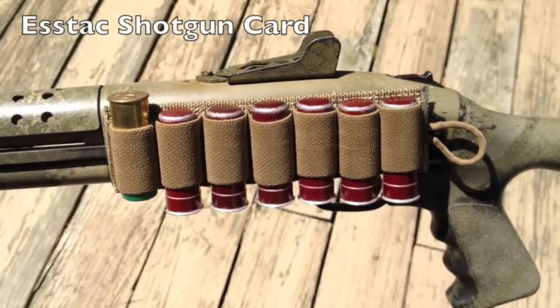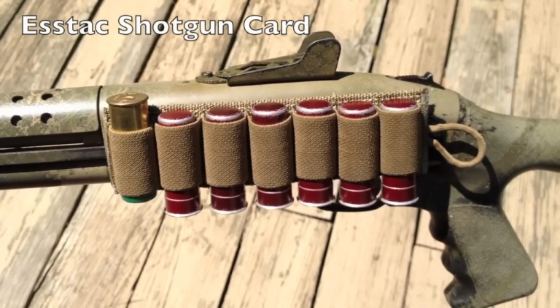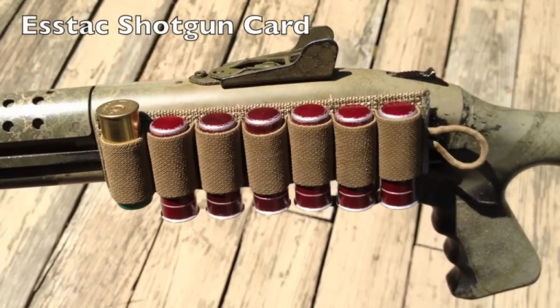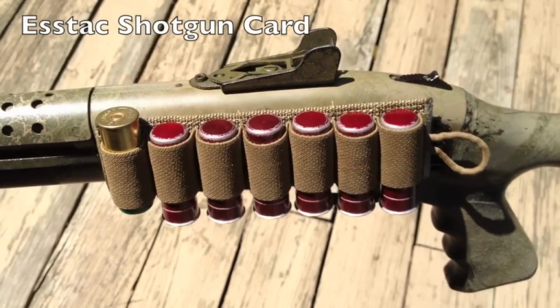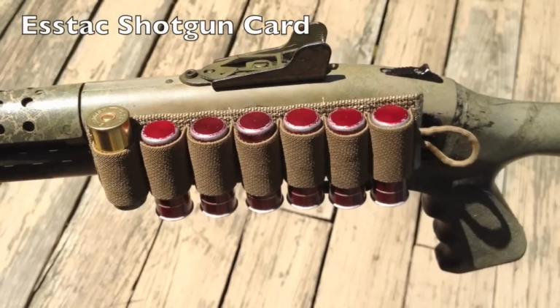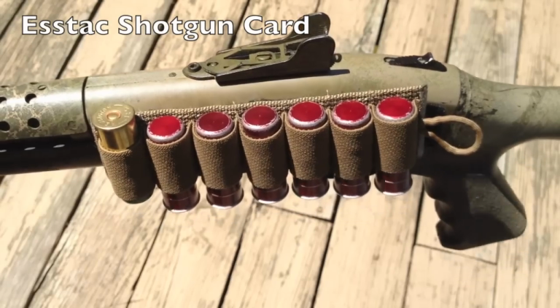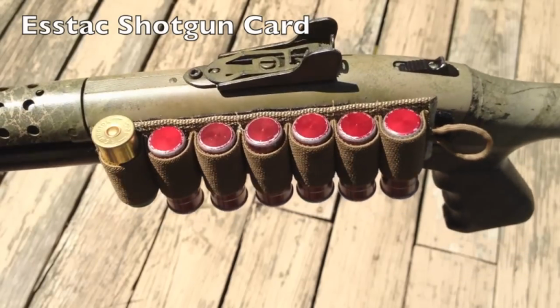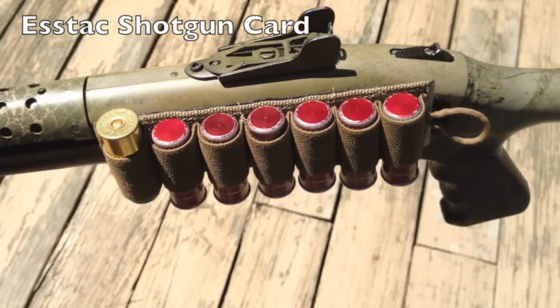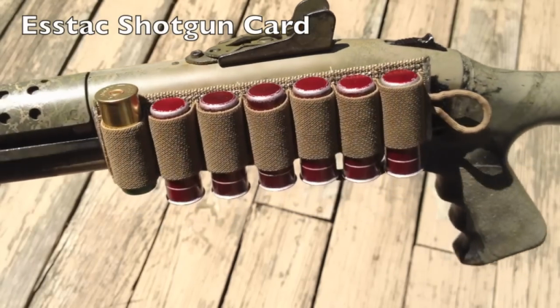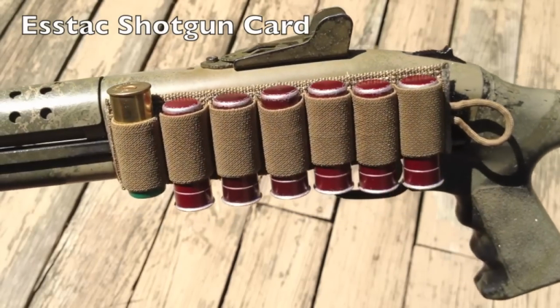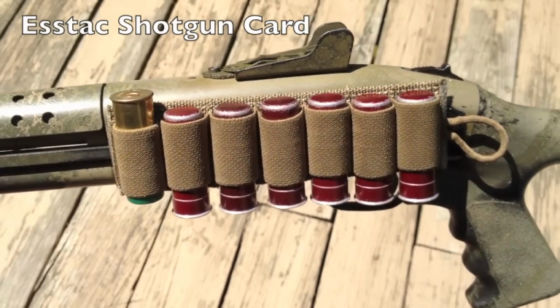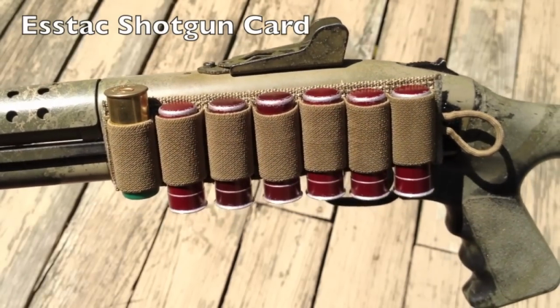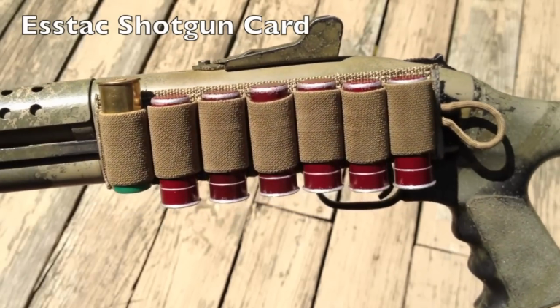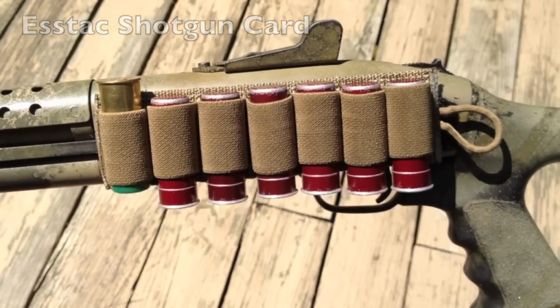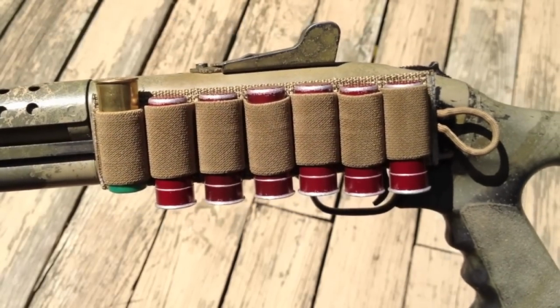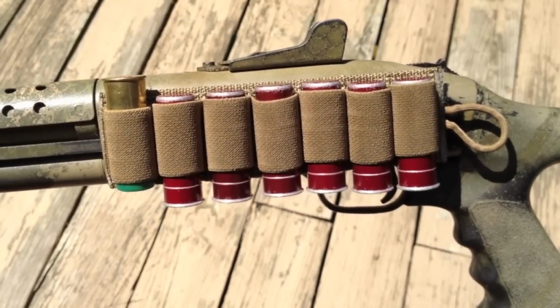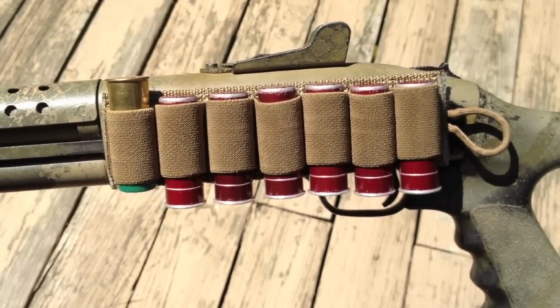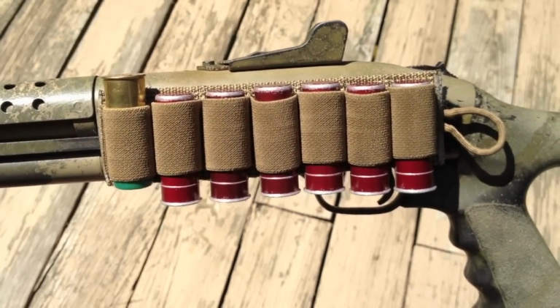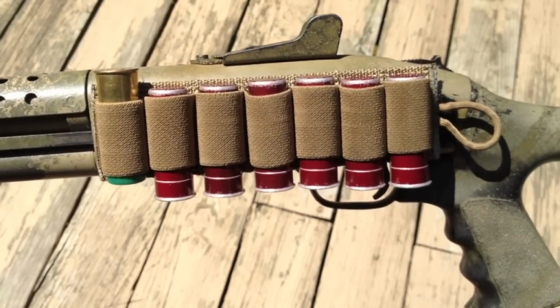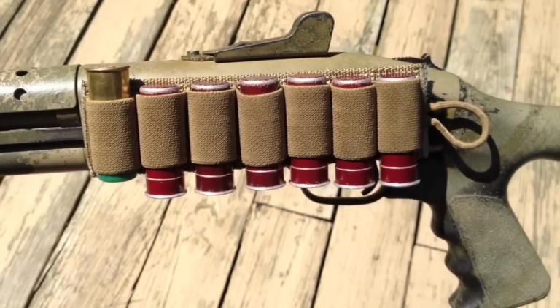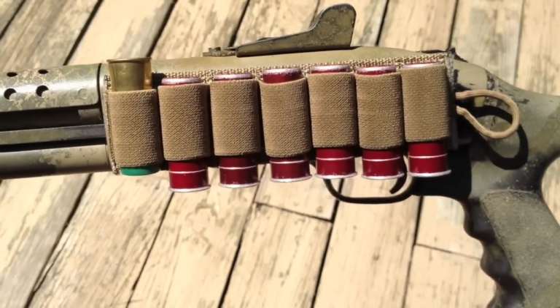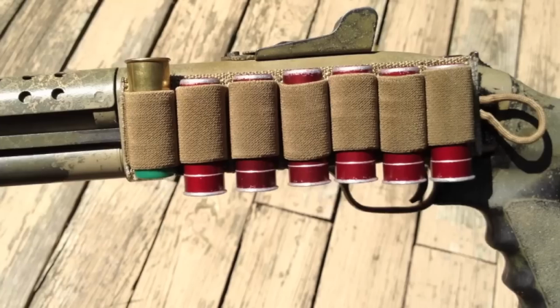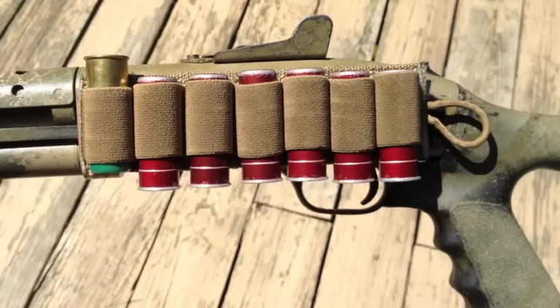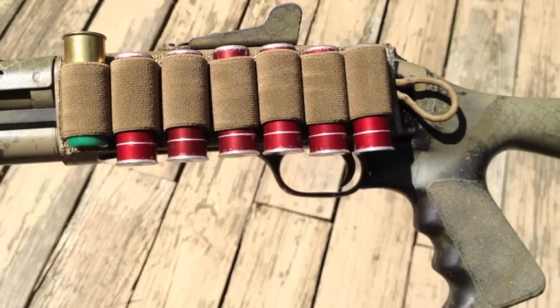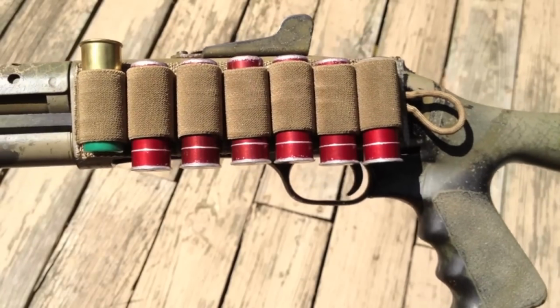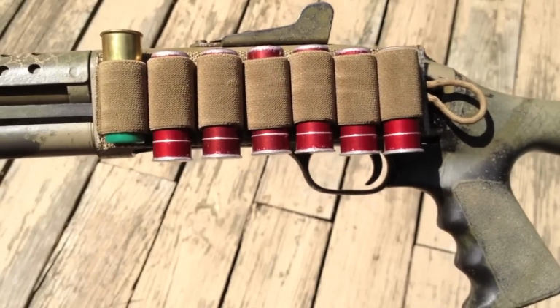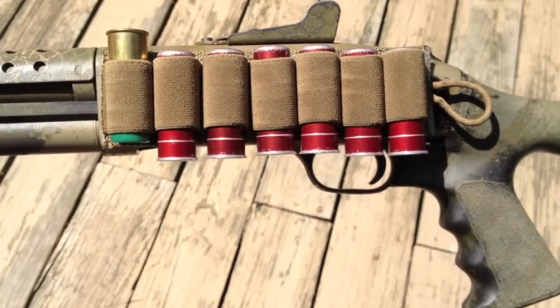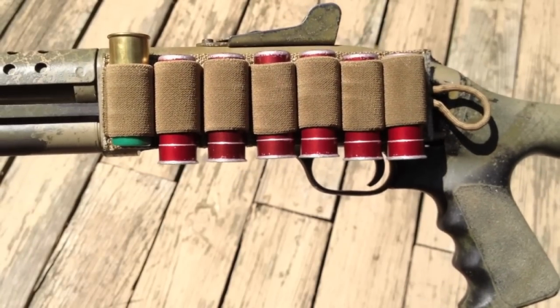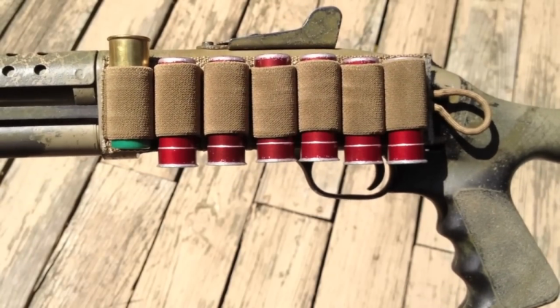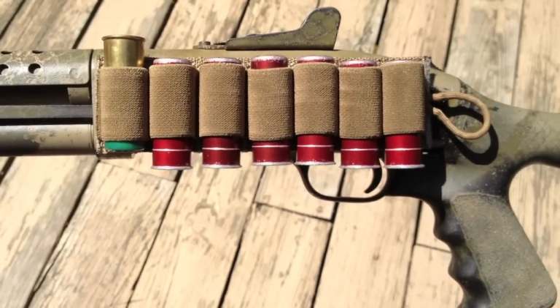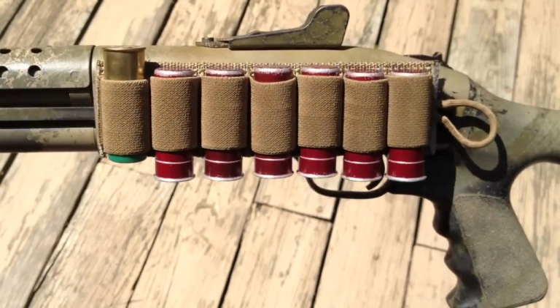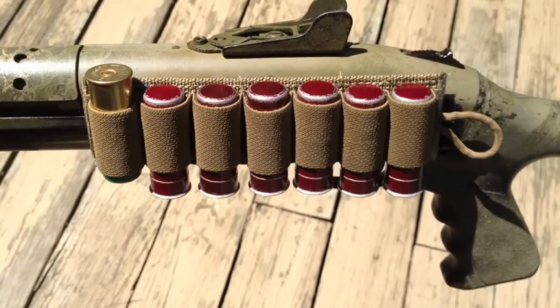I'm going to do a quick video on this S-Tac shotgun card. It's available from SKD Tactical. I really like them over other side saddle mounts such as the Tacstar or the Mesa Tactical.